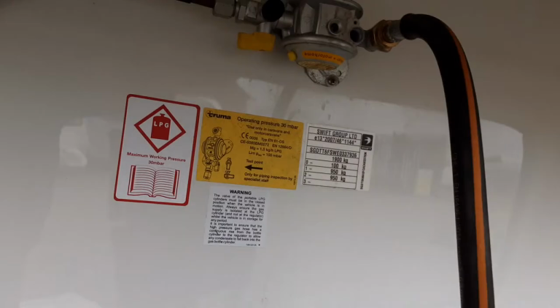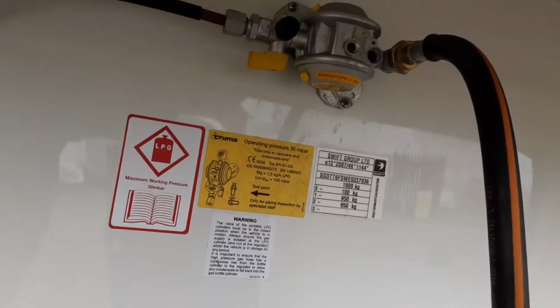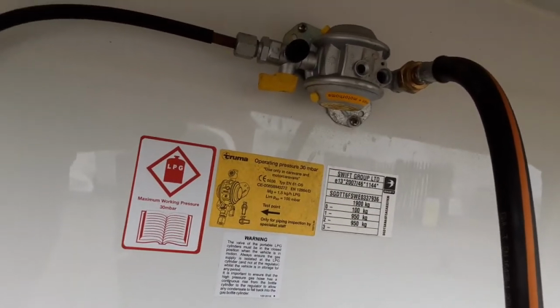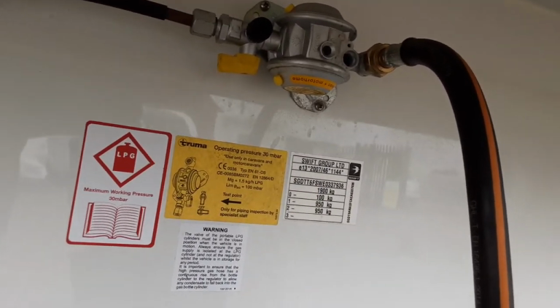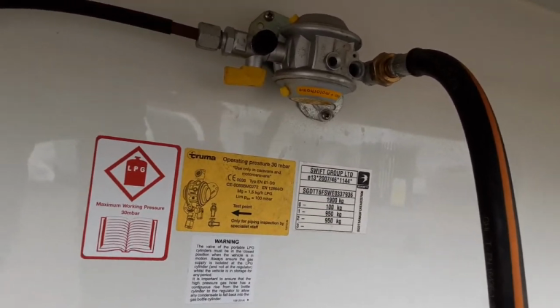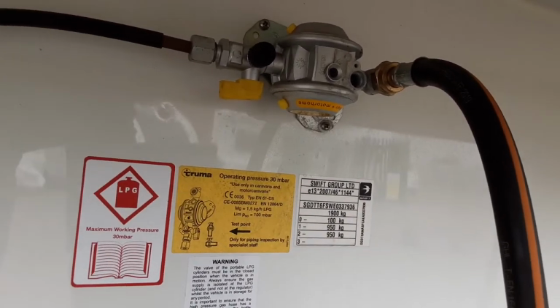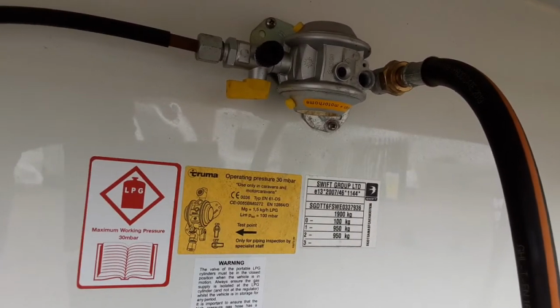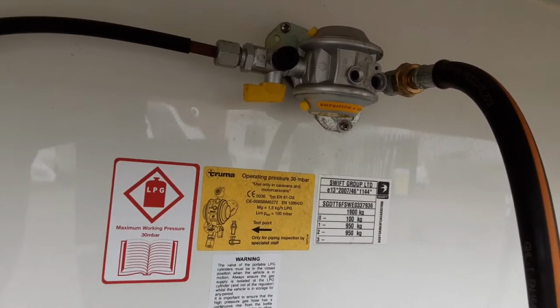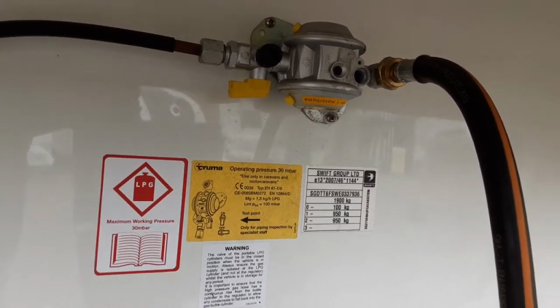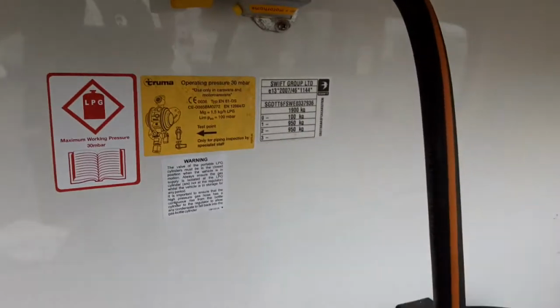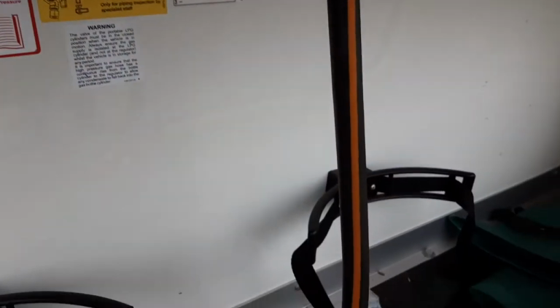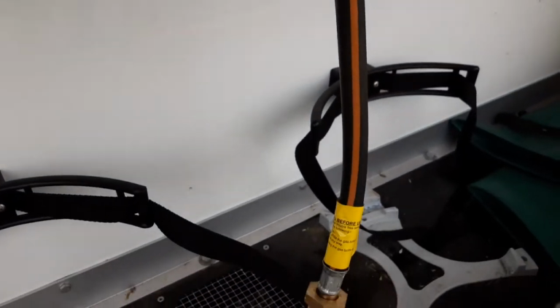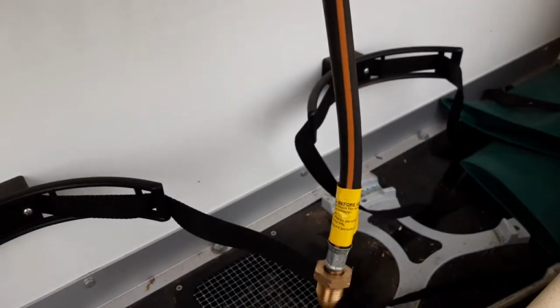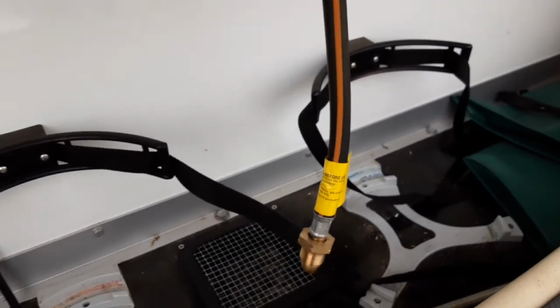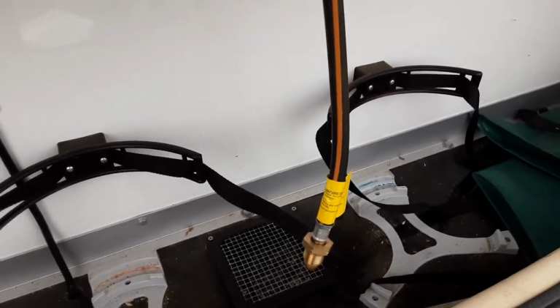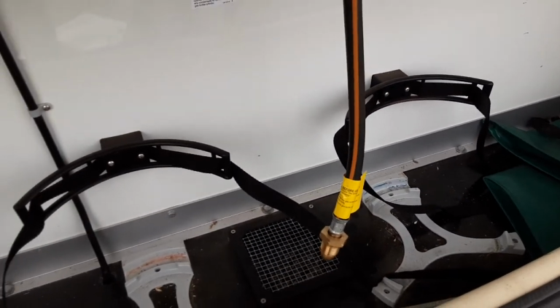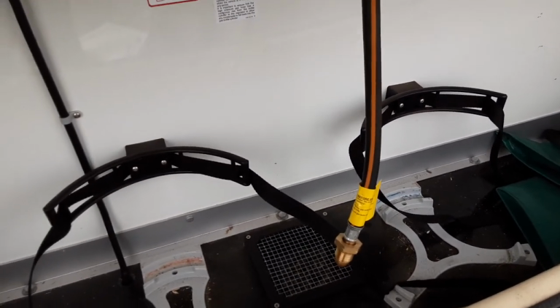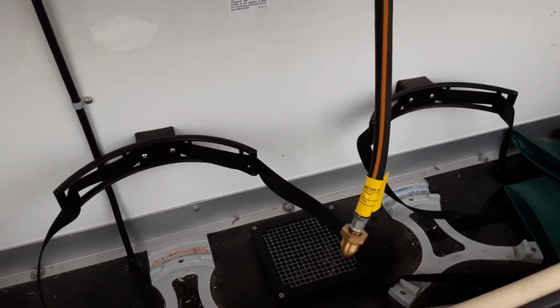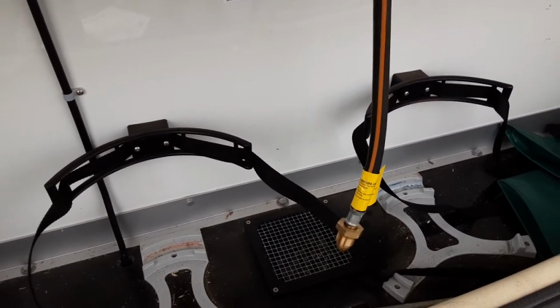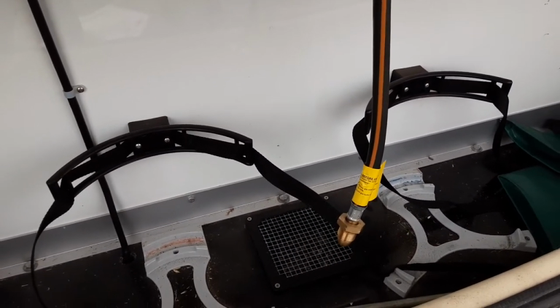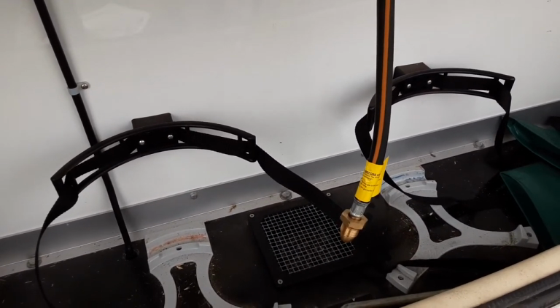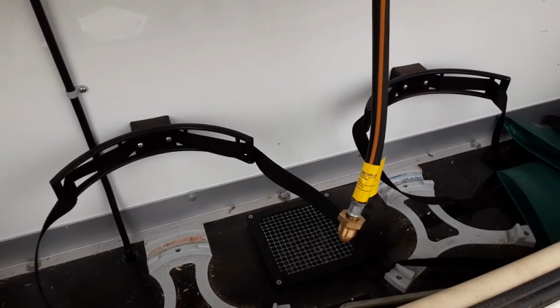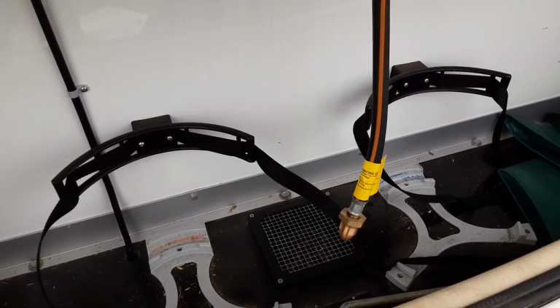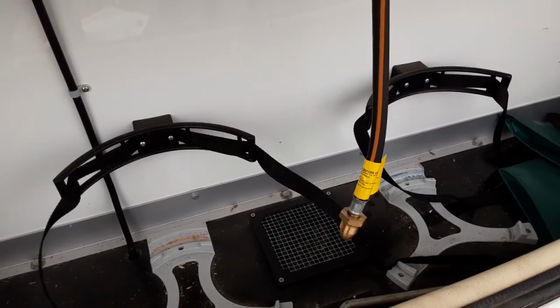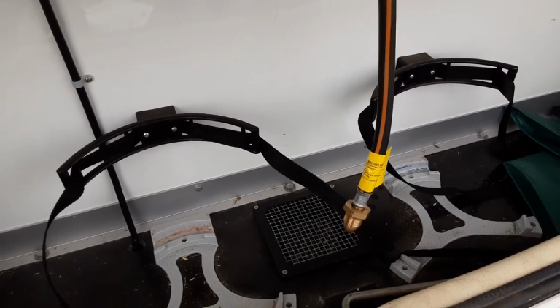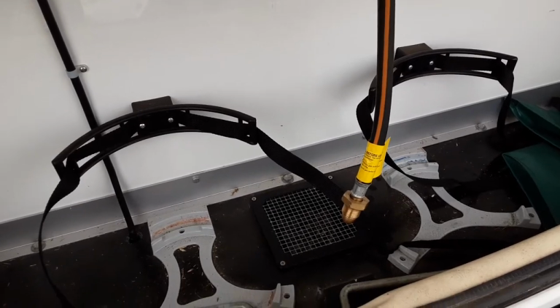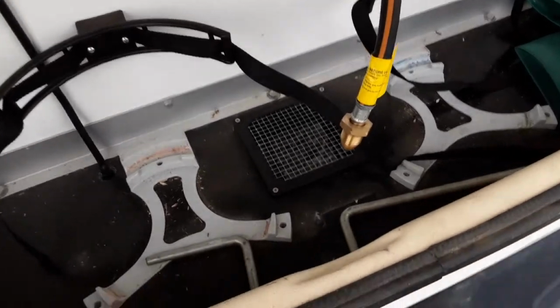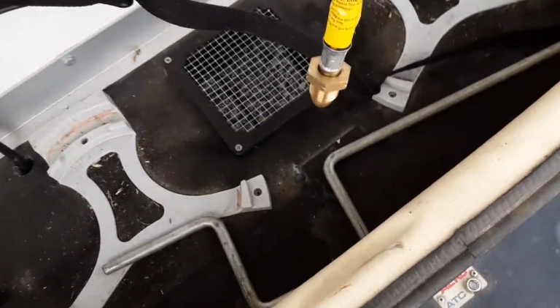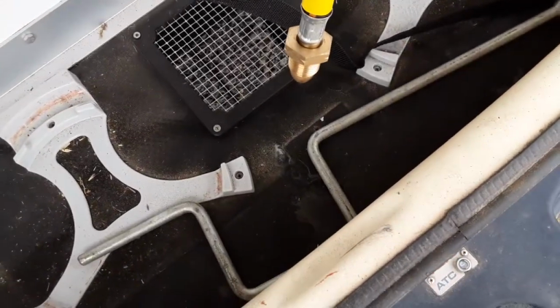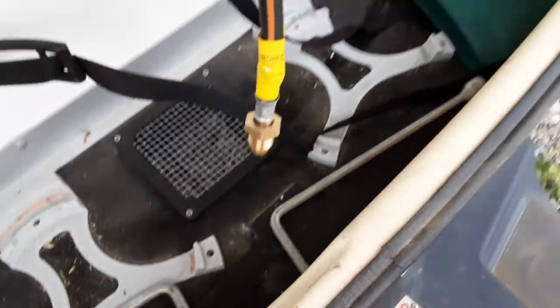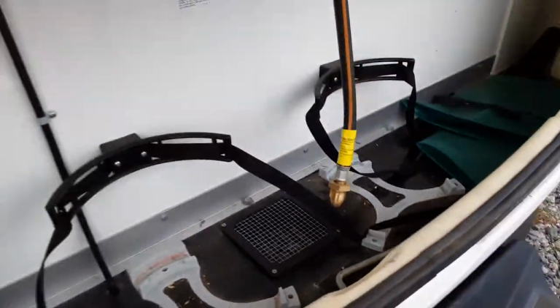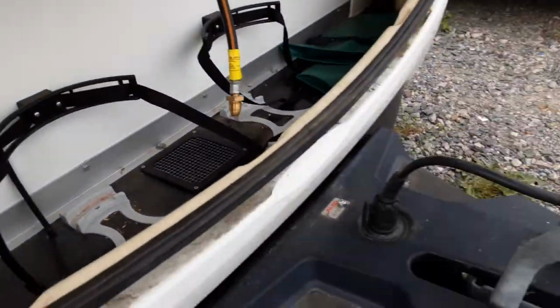Front locker: you've got your gas regulator on the bulkhead with a yellow shut-off valve on the side of the regulator, and your gas pipework coming down to the bottle. You can carry a maximum of two 6kg propane gas bottles inside the van at any time. And you've got your leg winder down in the front of the locker itself.